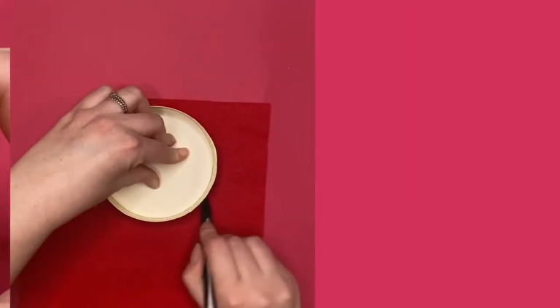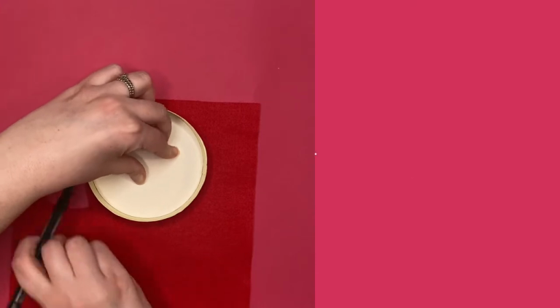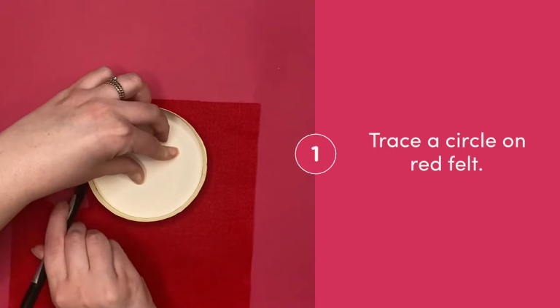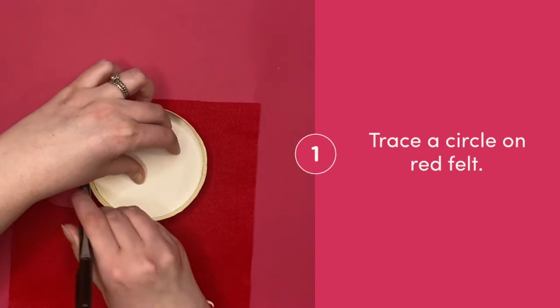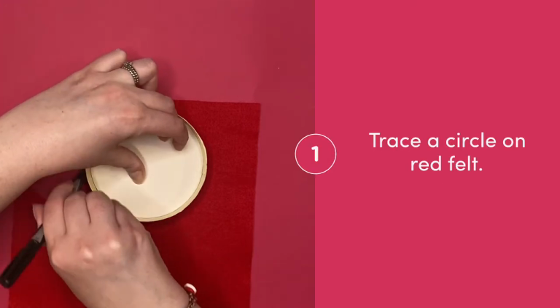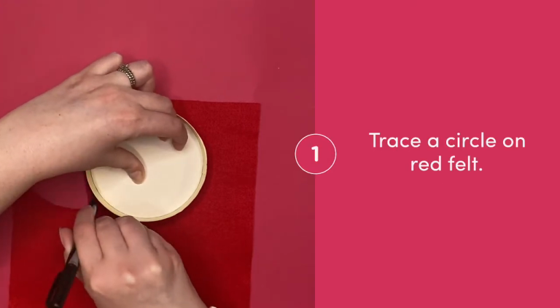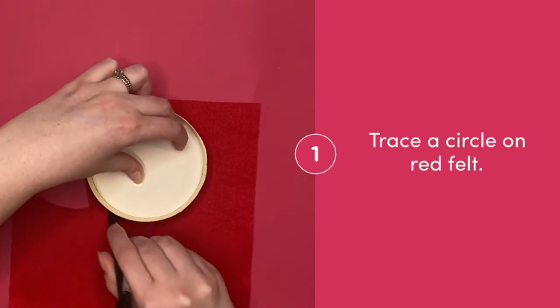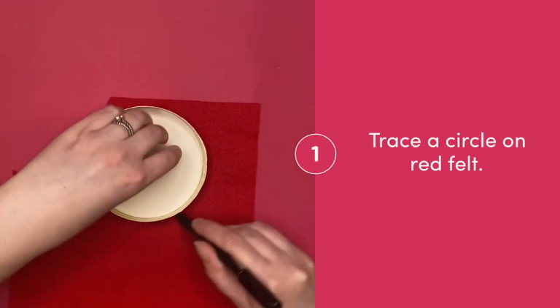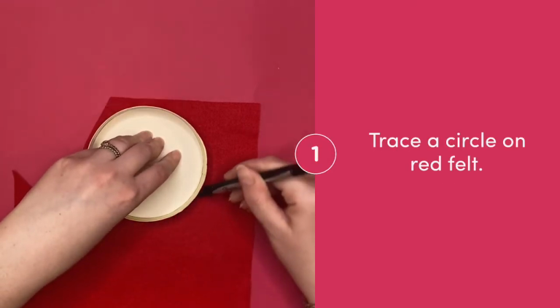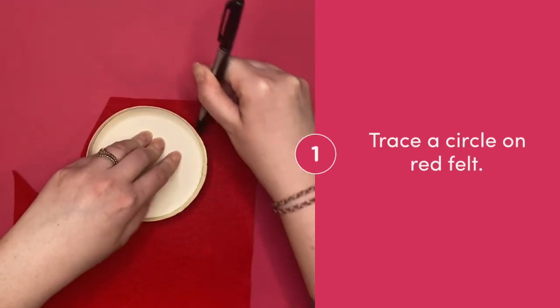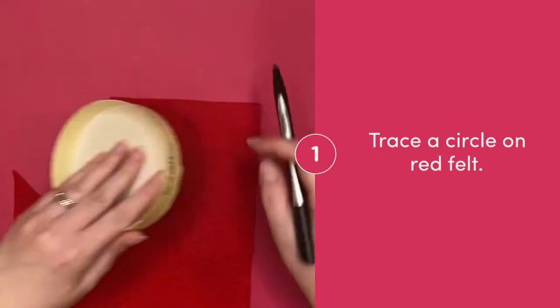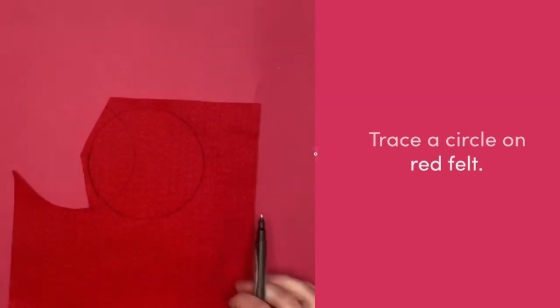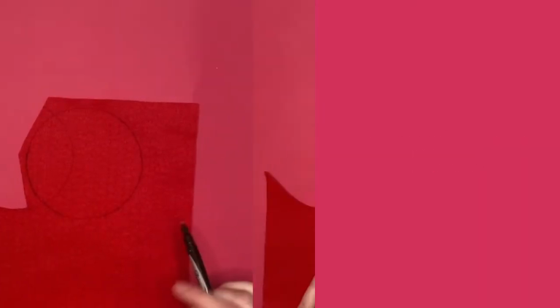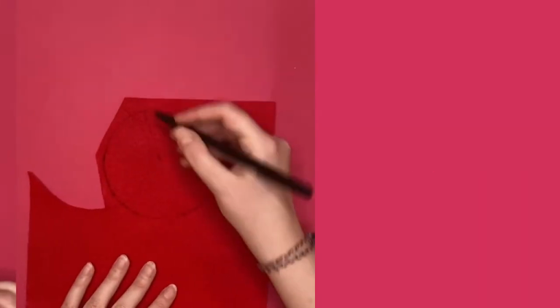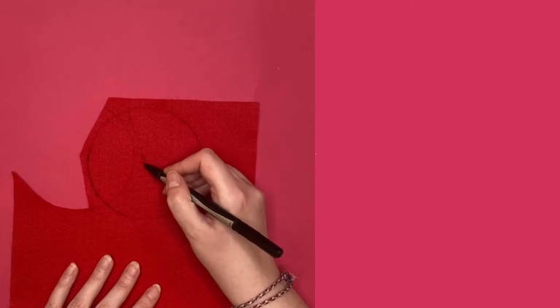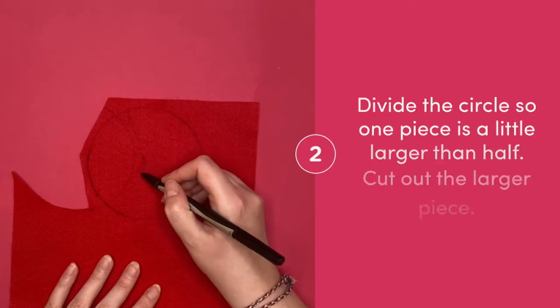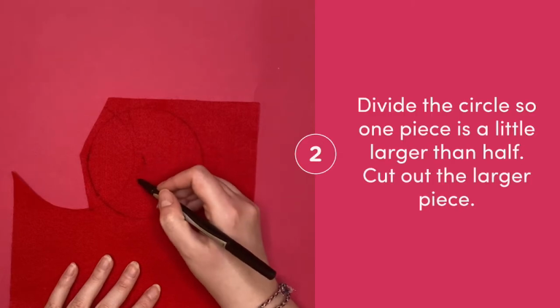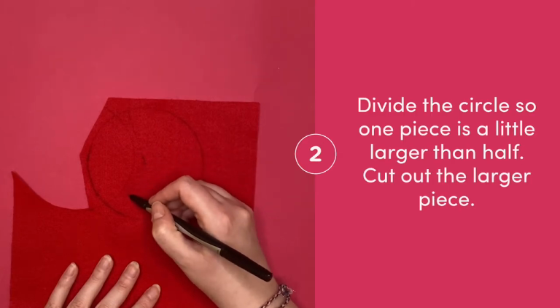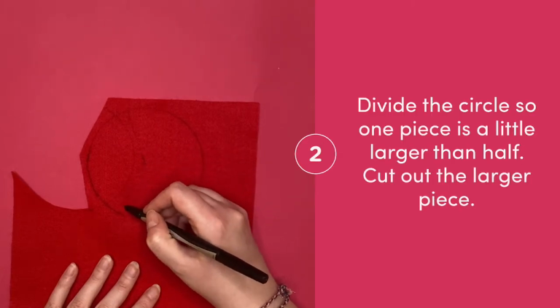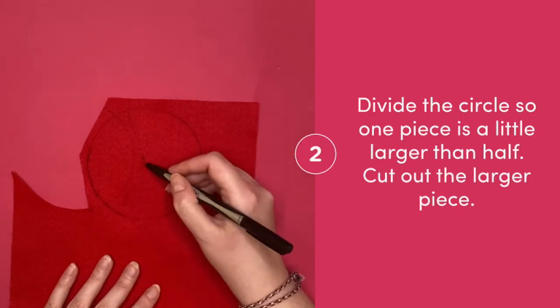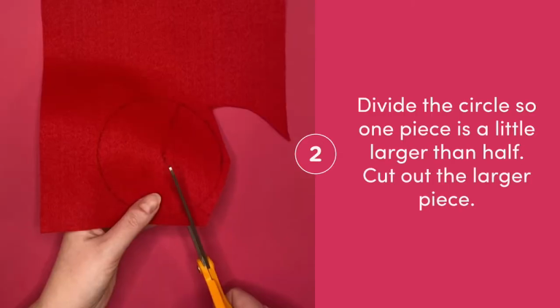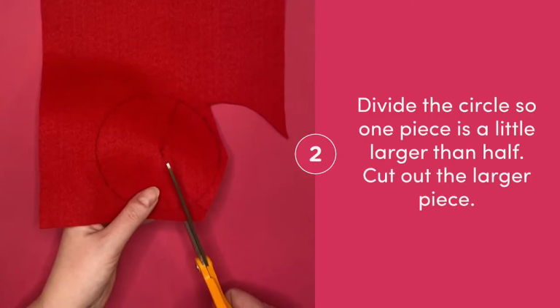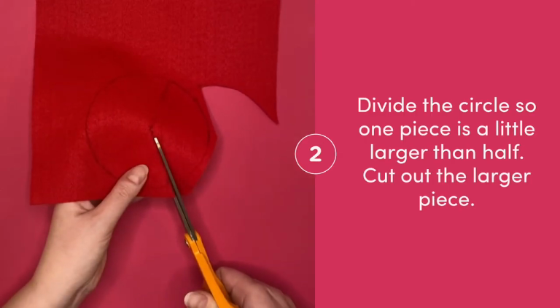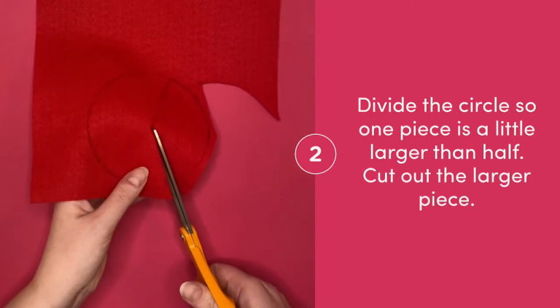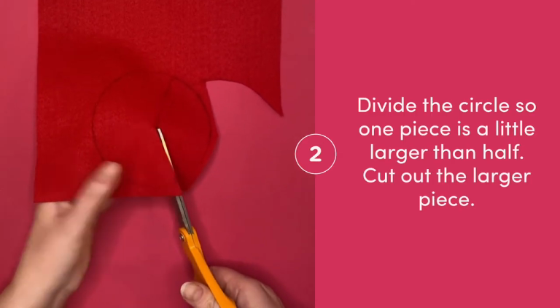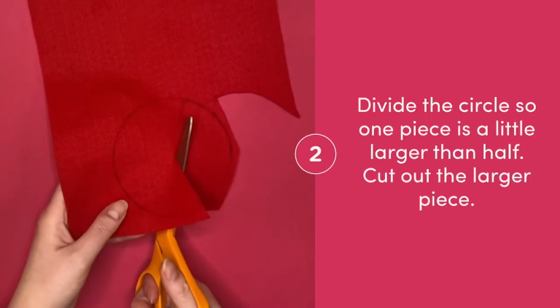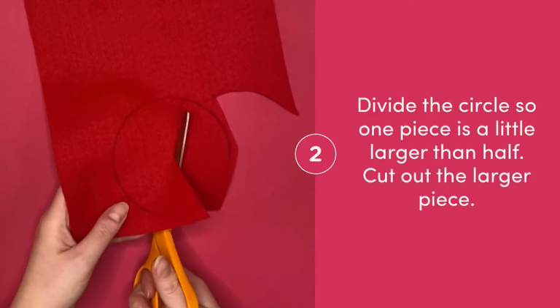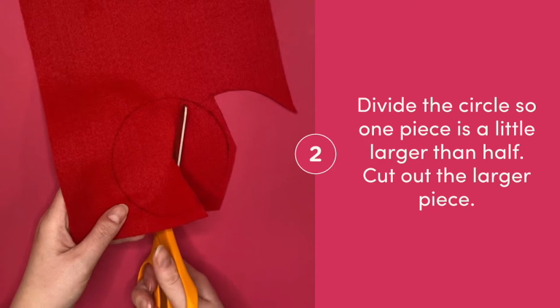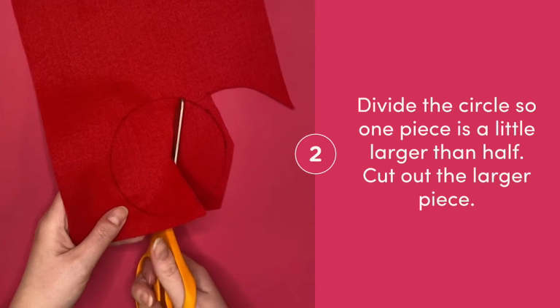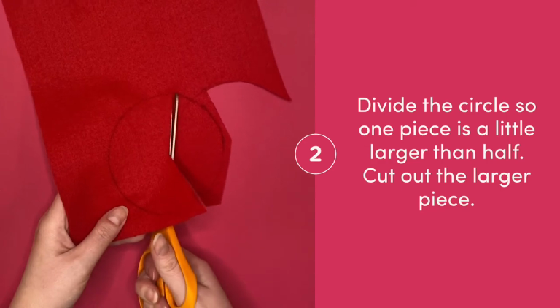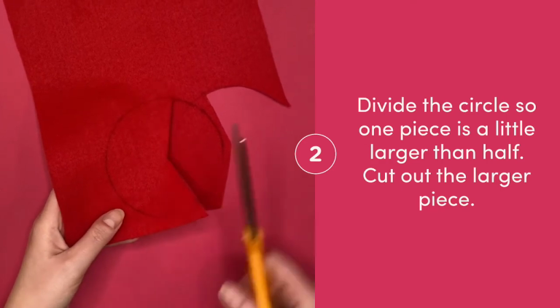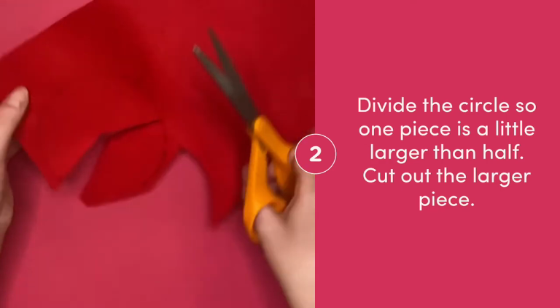Trace a circle onto felt — mine is about four inches. Add a point in the middle and divide your circle into two pieces so one side is larger than the other. Then cut out that larger piece.